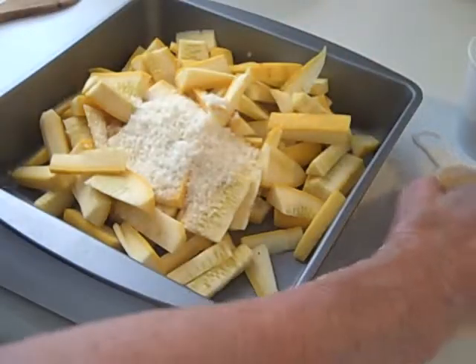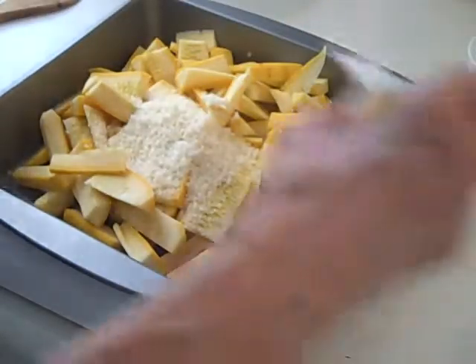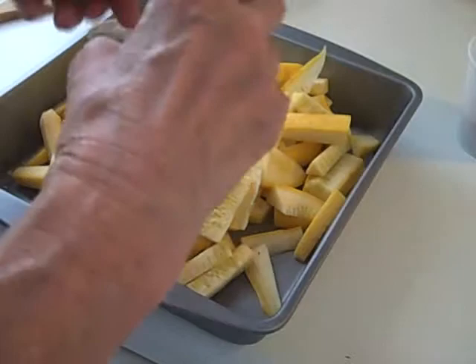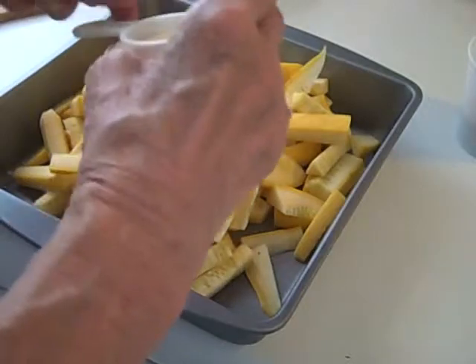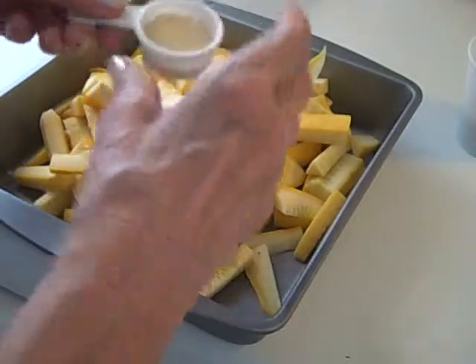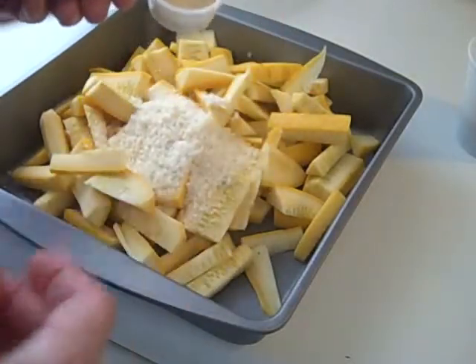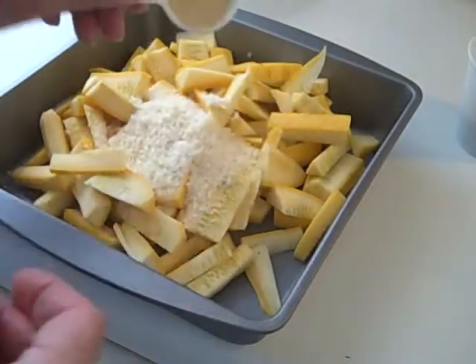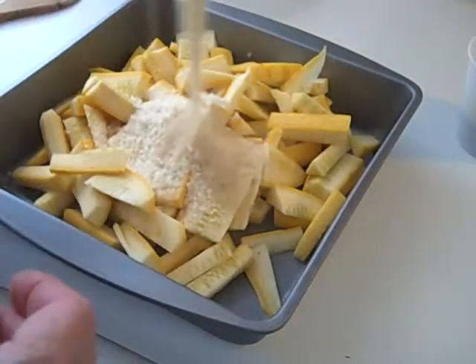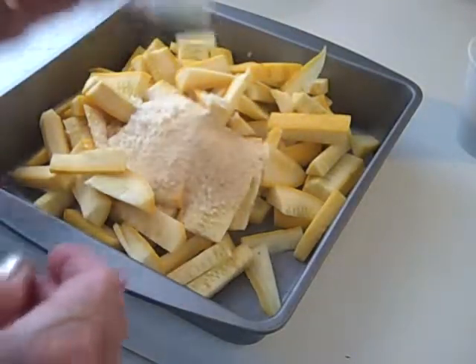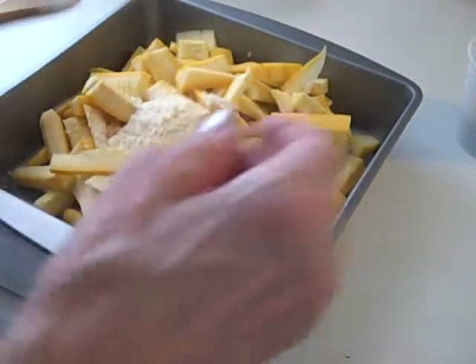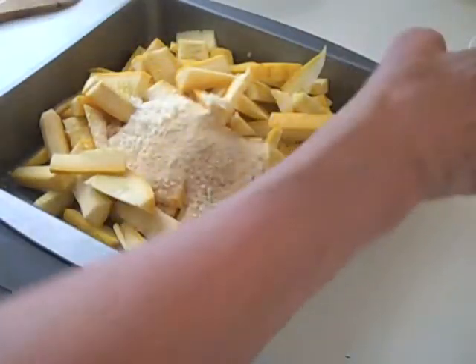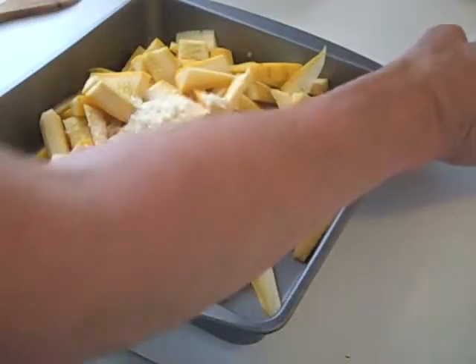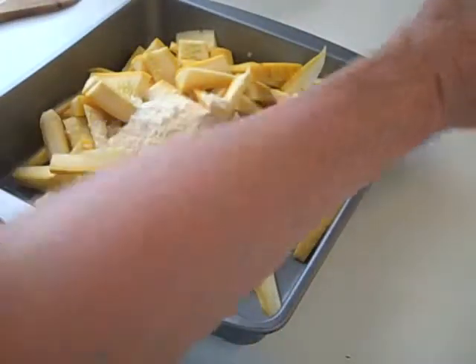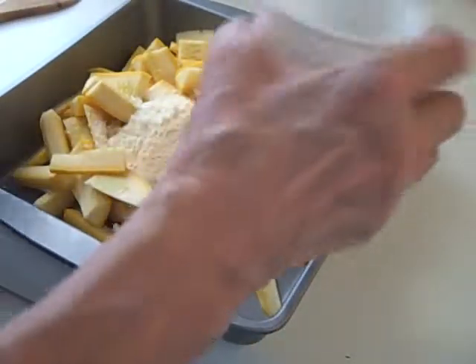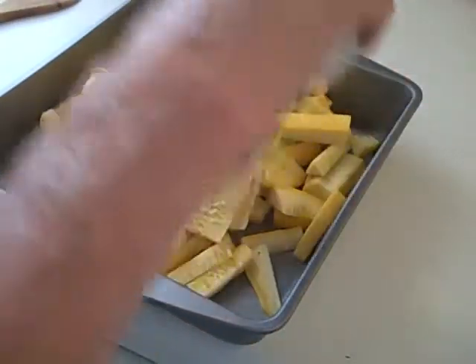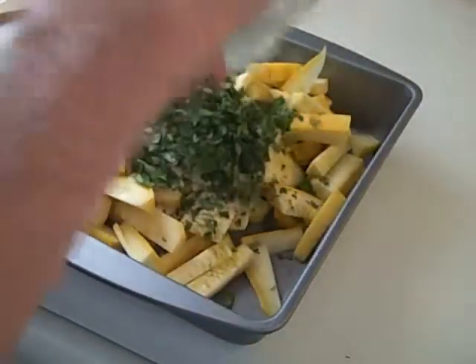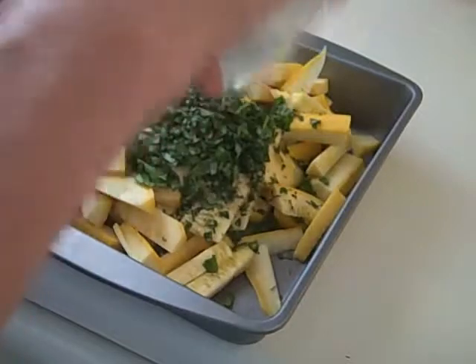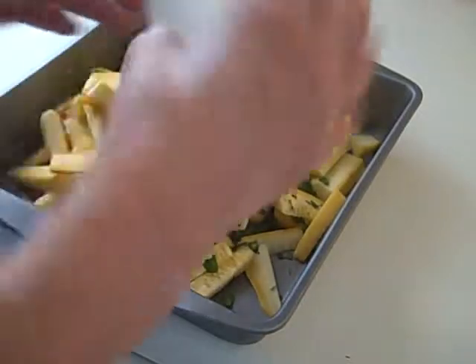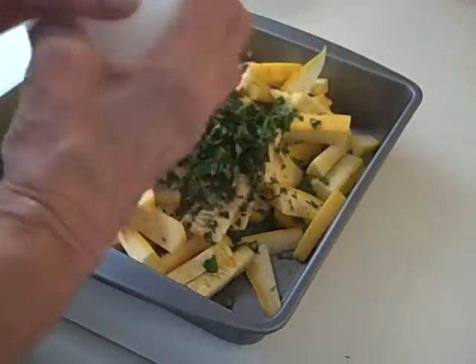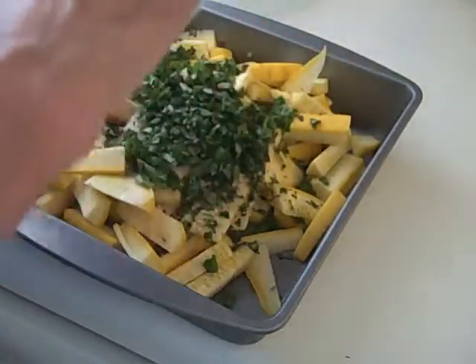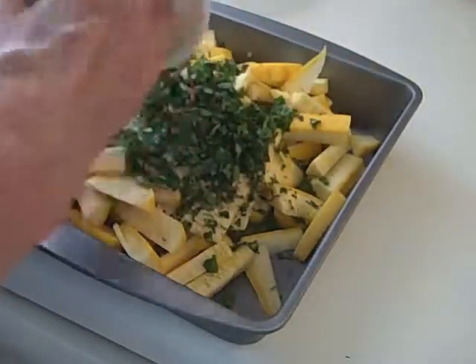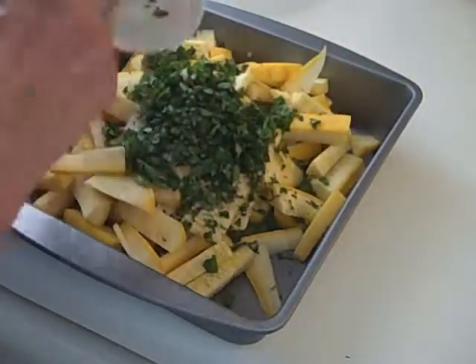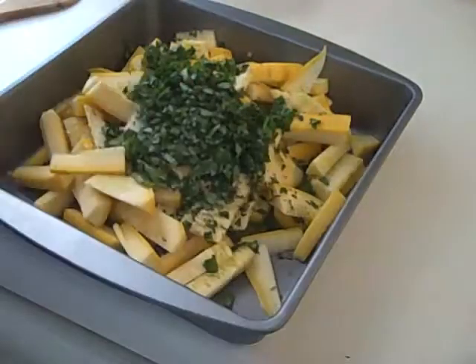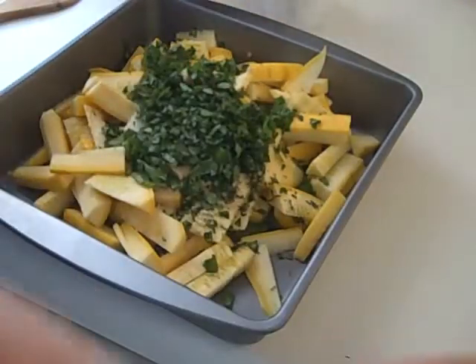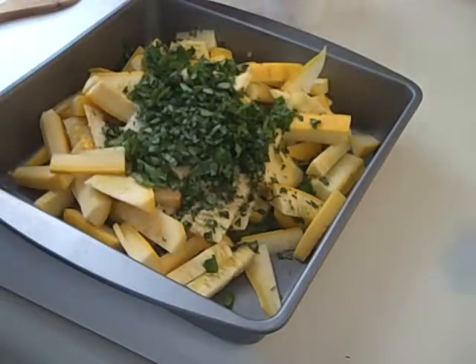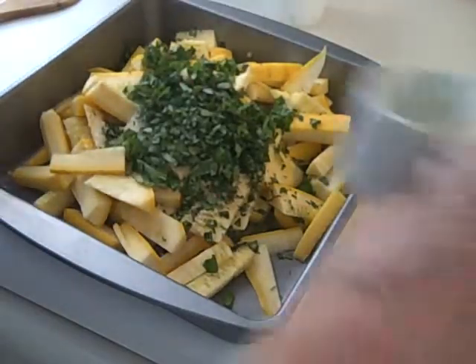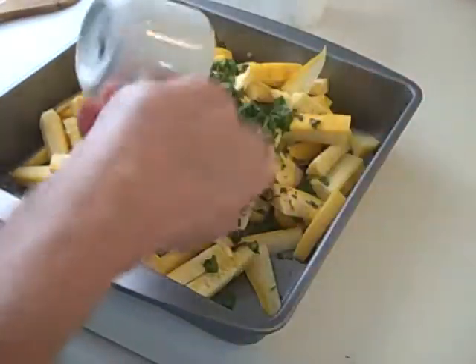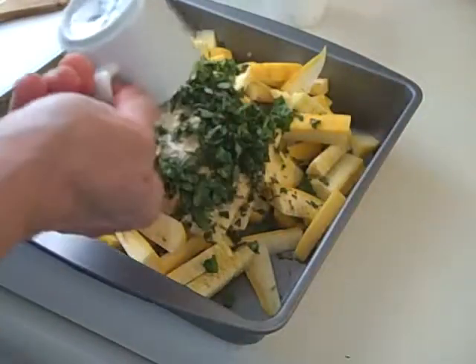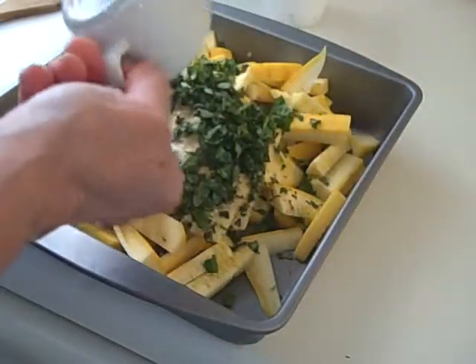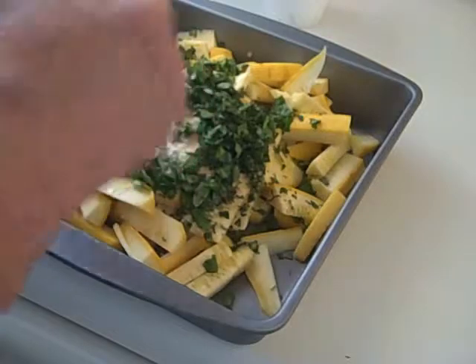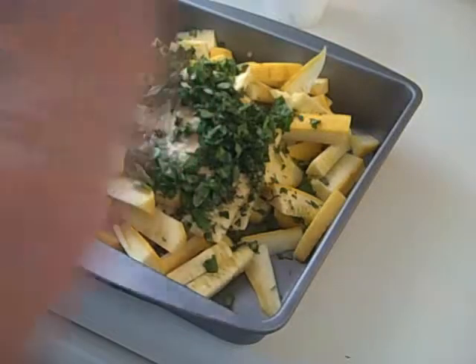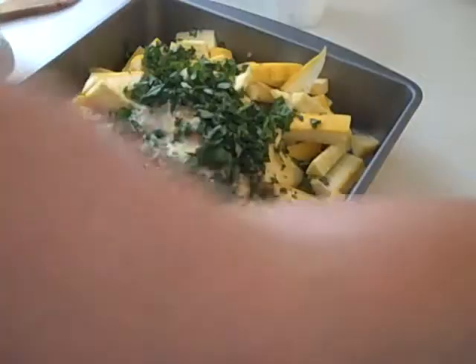This is a tablespoon of powdered garlic — I think that's going to be comparable to the roasted garlic. There's the herbs. And the lime juice.